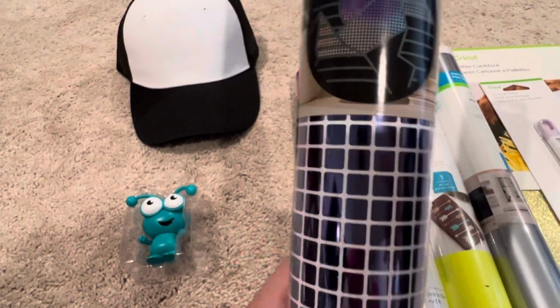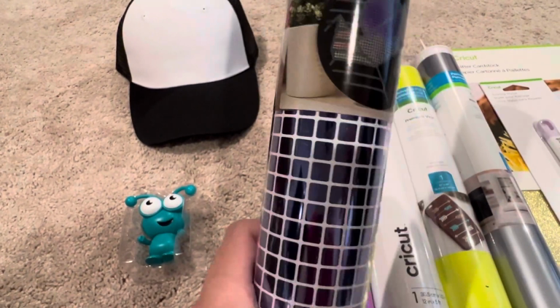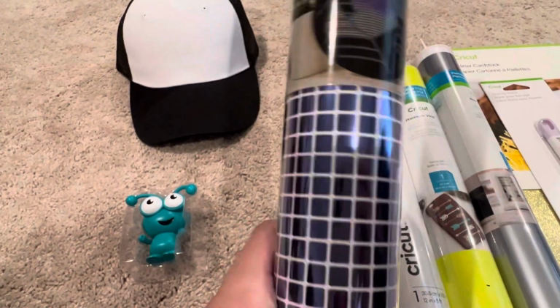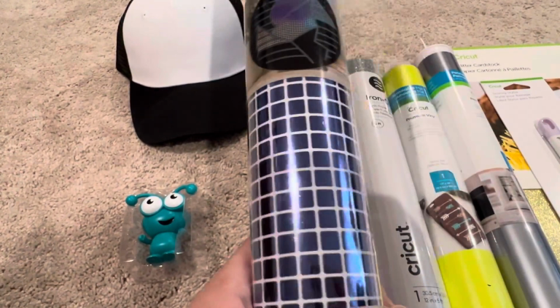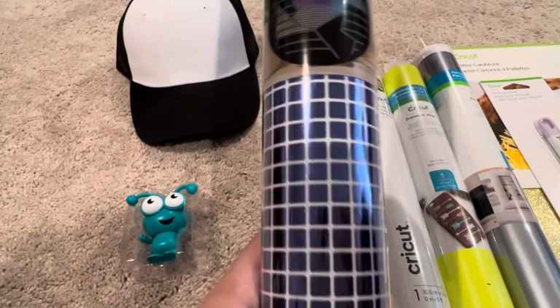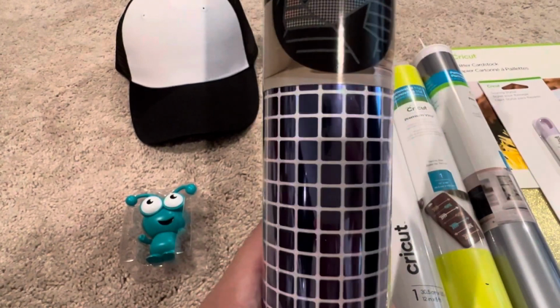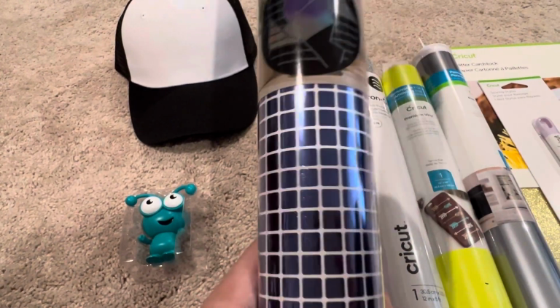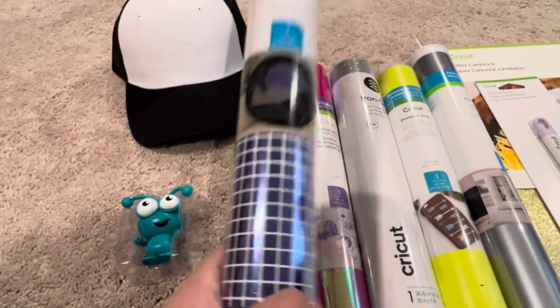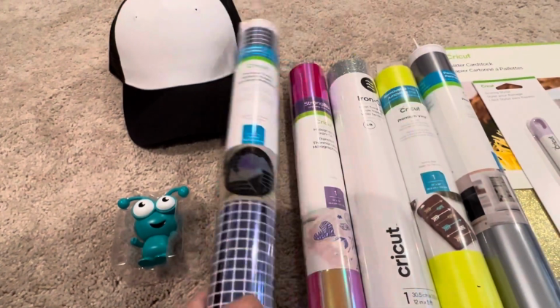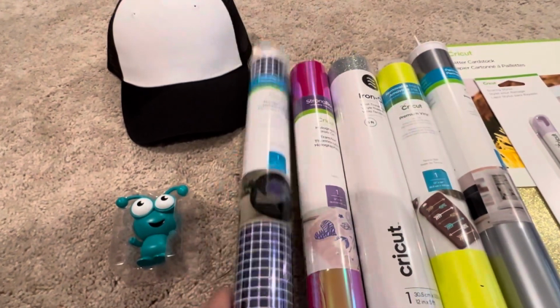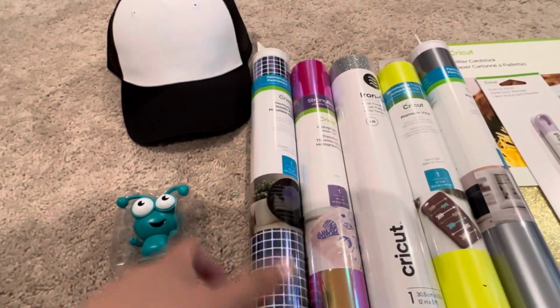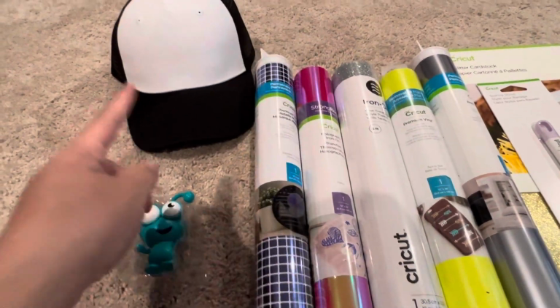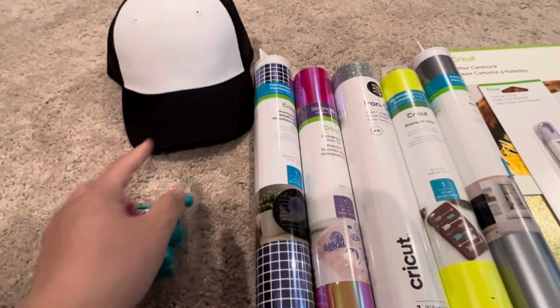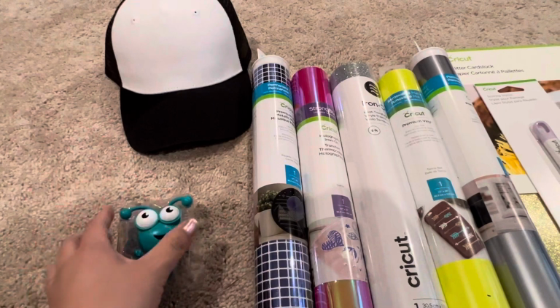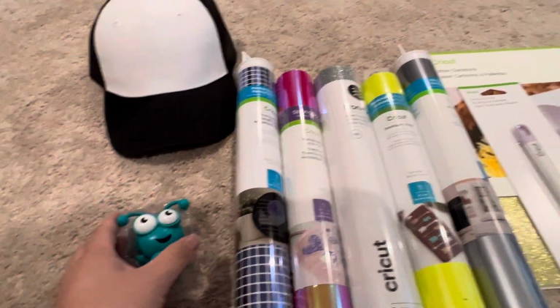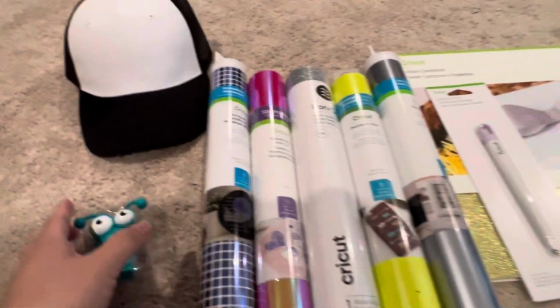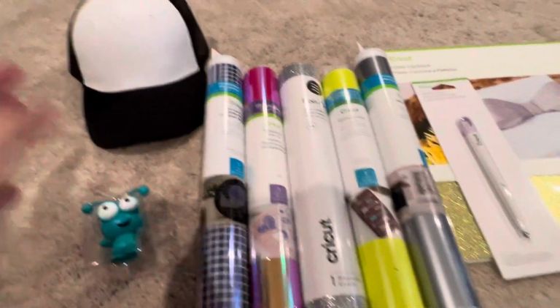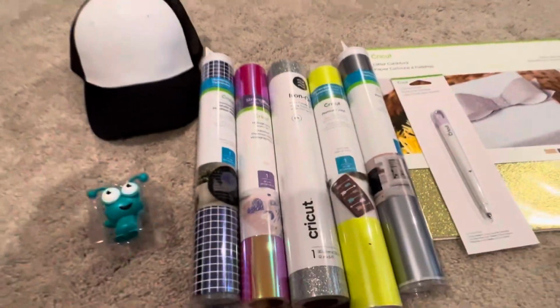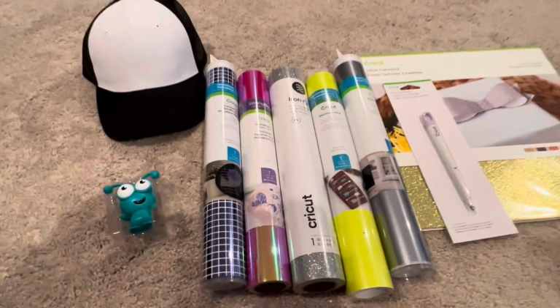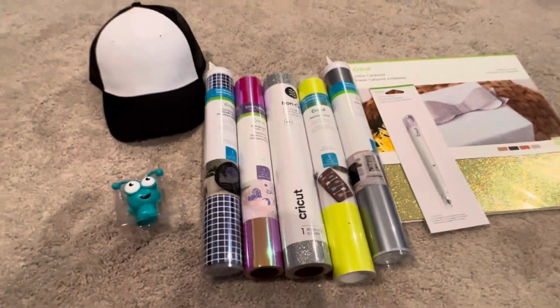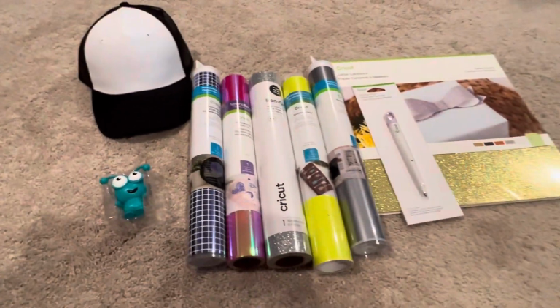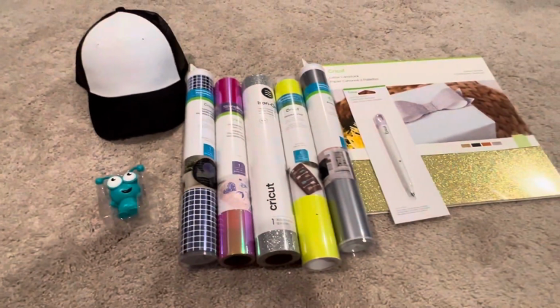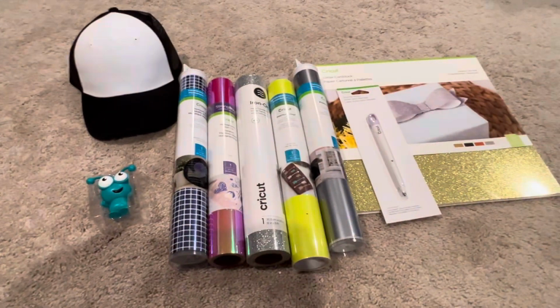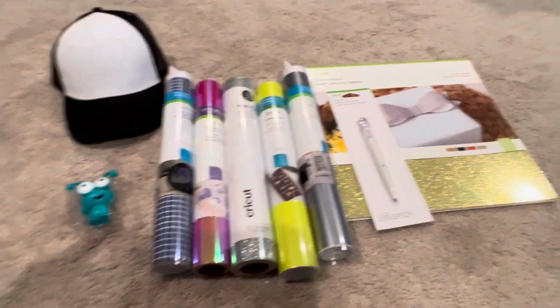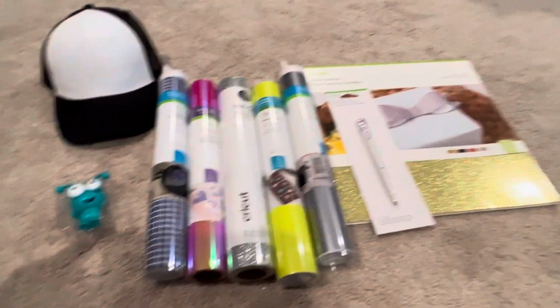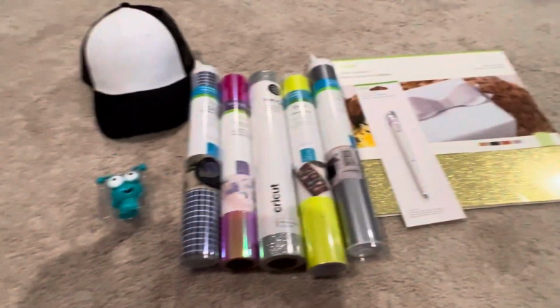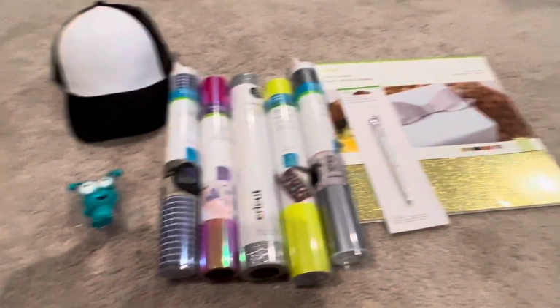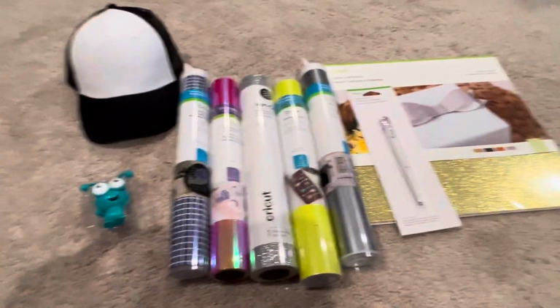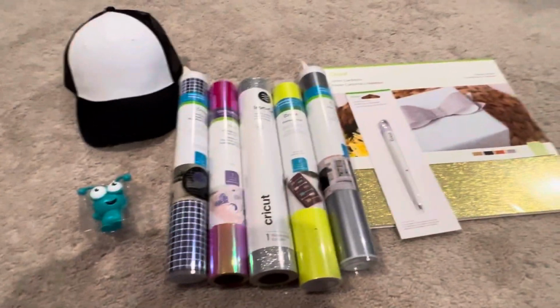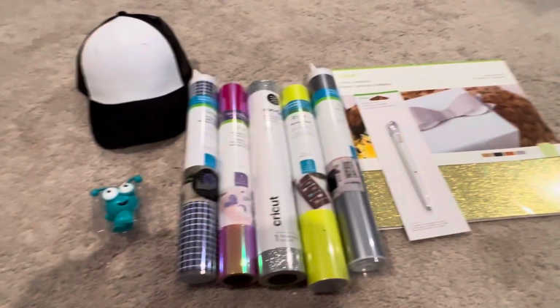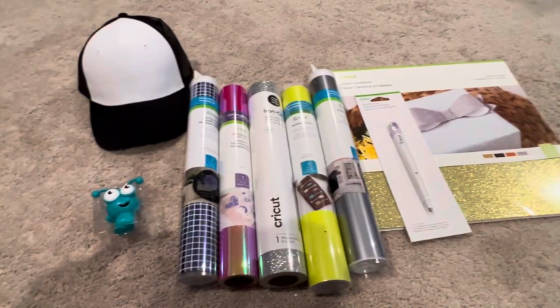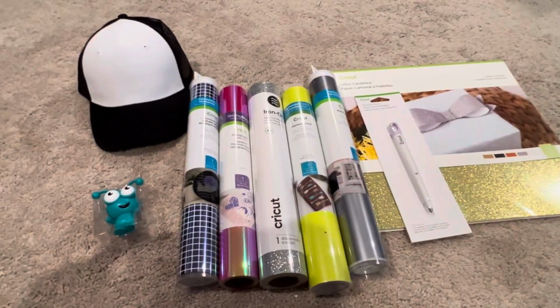And you have a hat. Hope you guys like this mystery box!